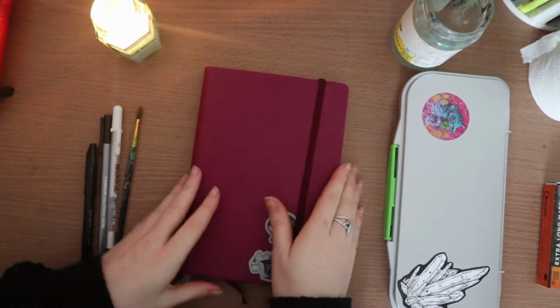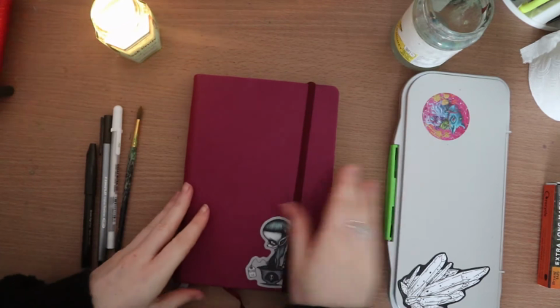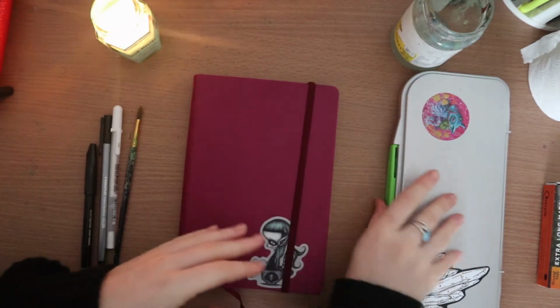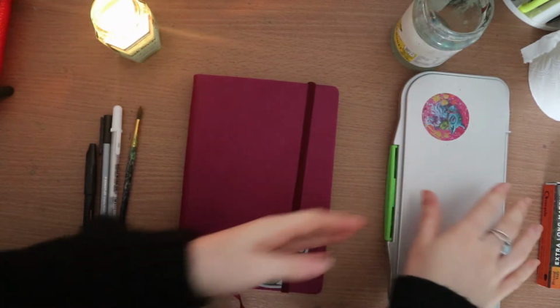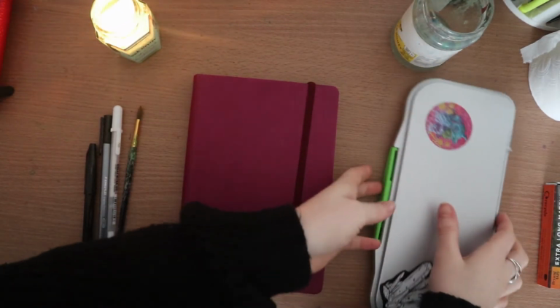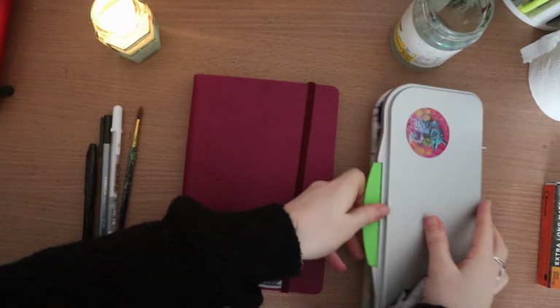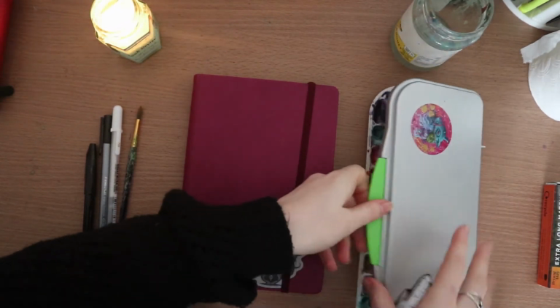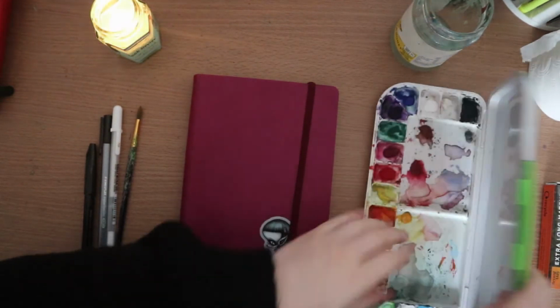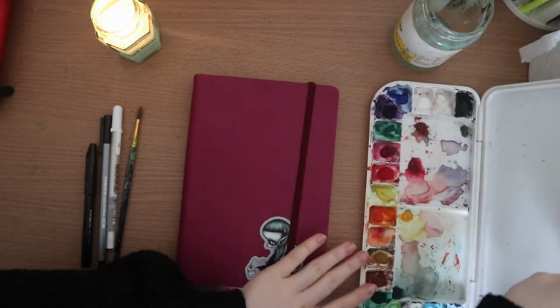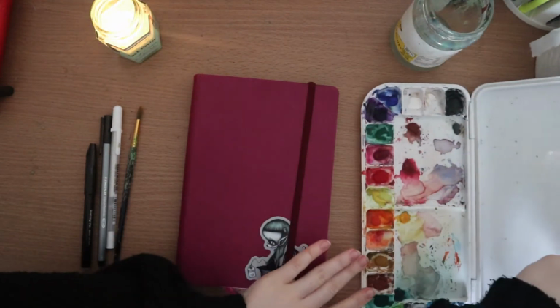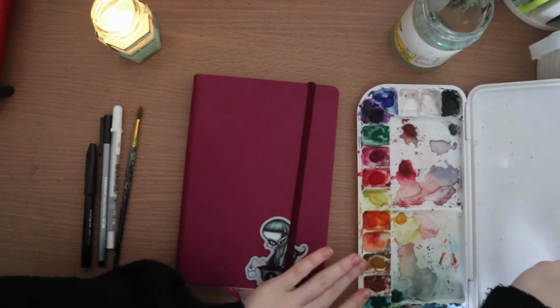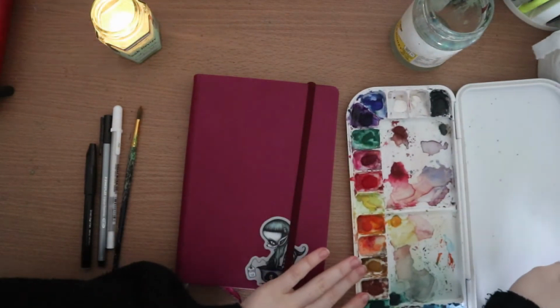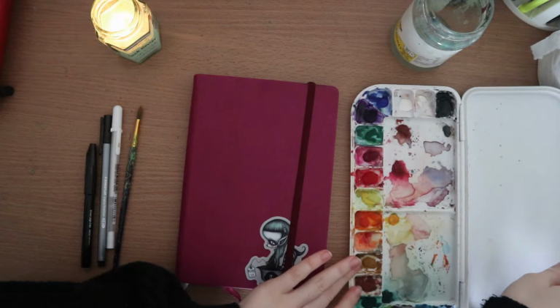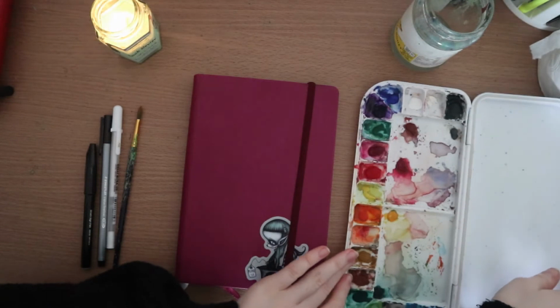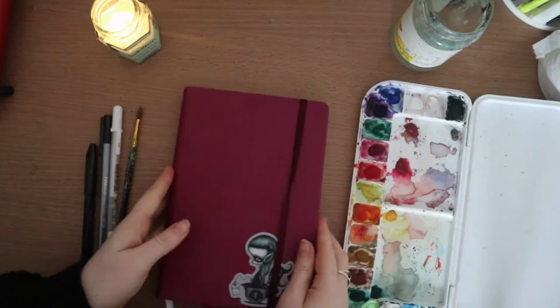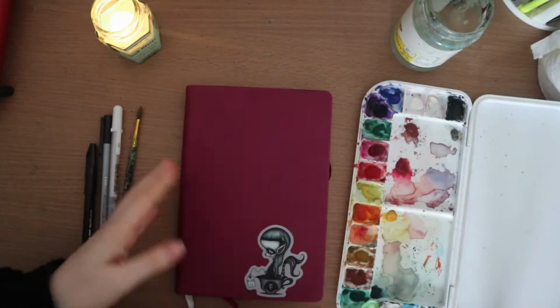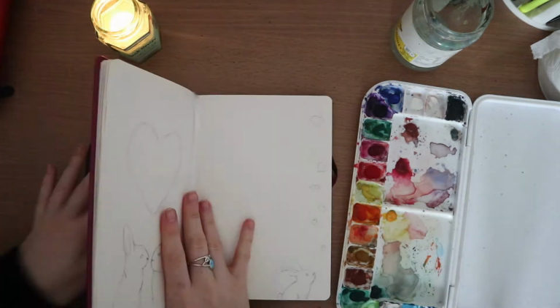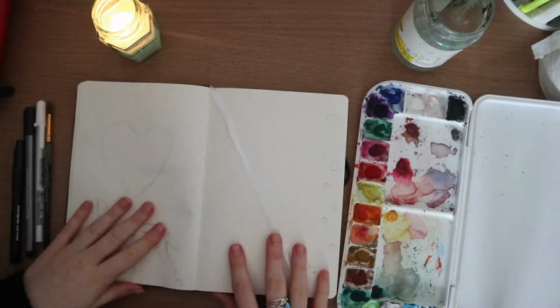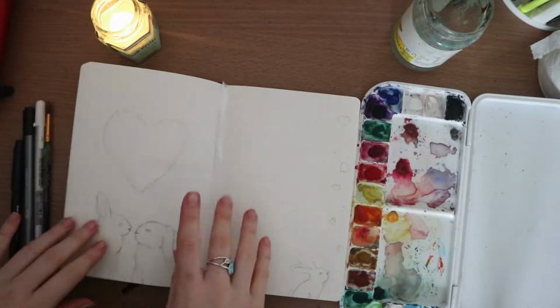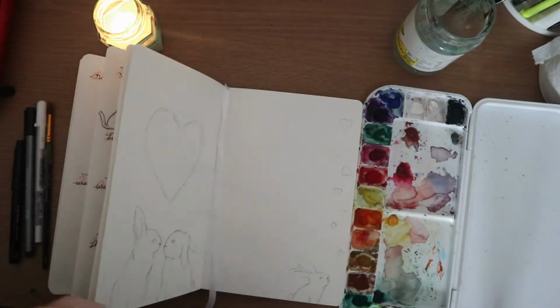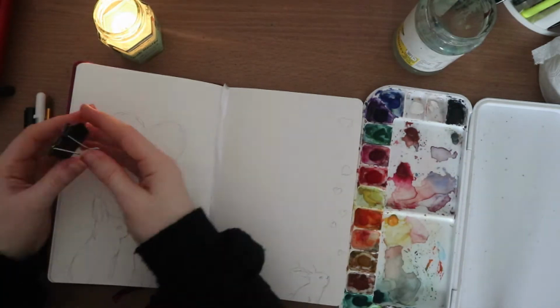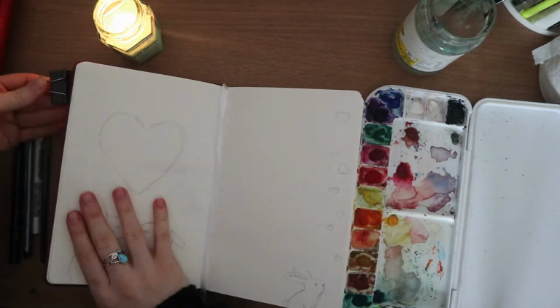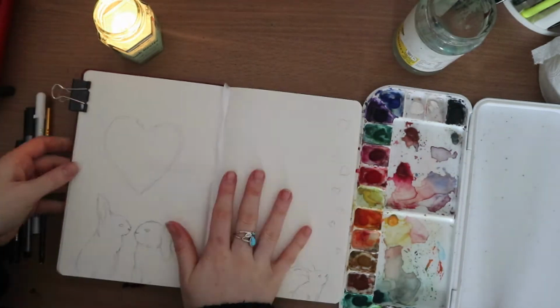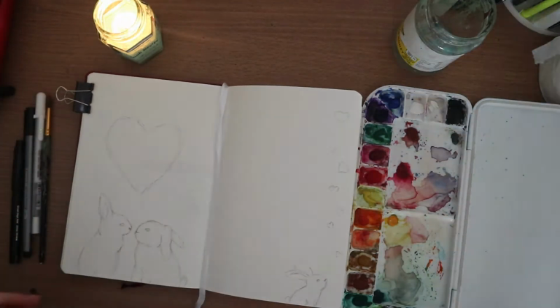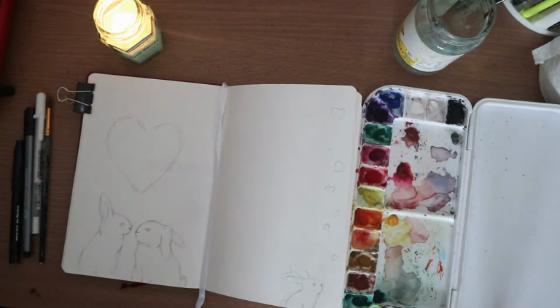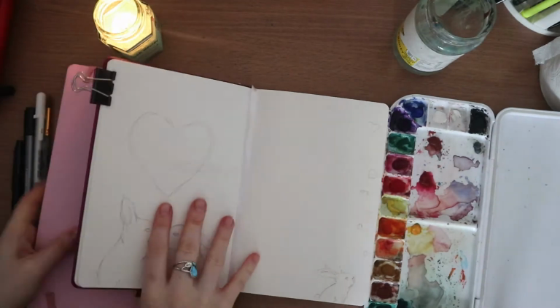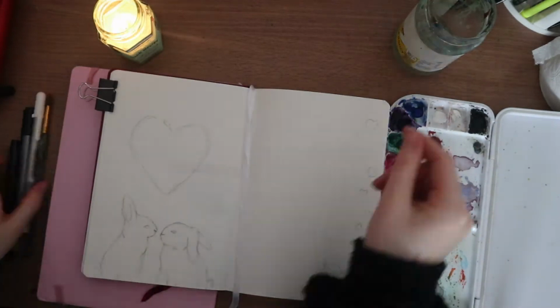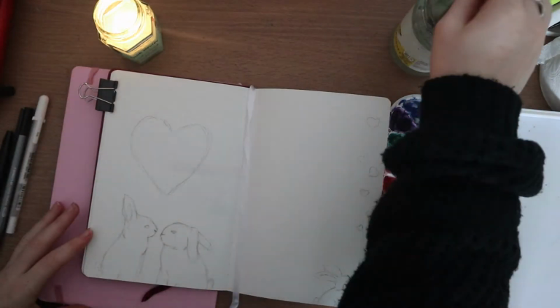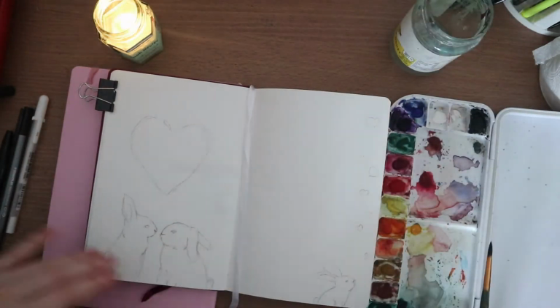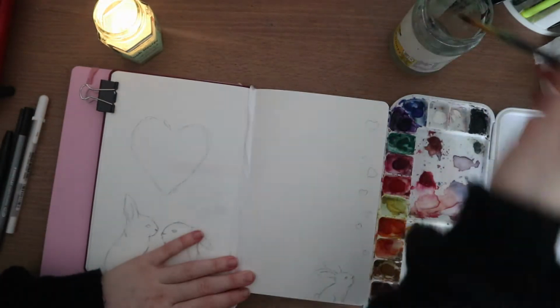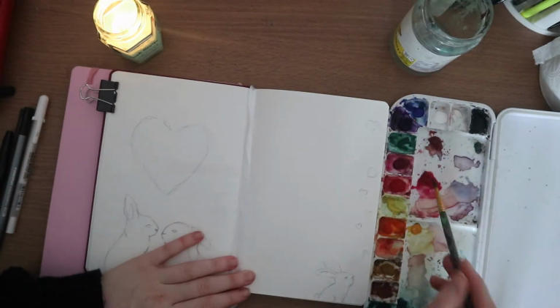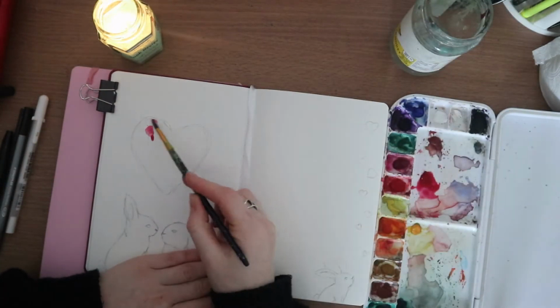For now, the materials that I'm using are the same as my initial setup, which is just some gouache, a white gel pen, a black fineliner, and a black brush pen.